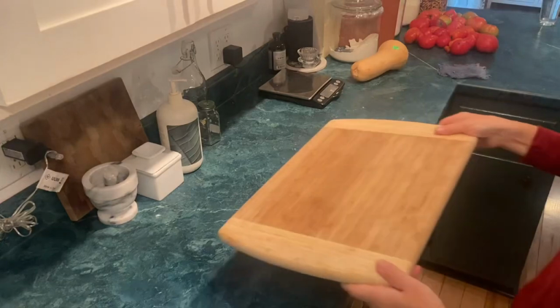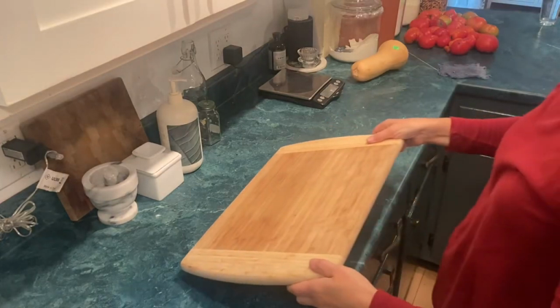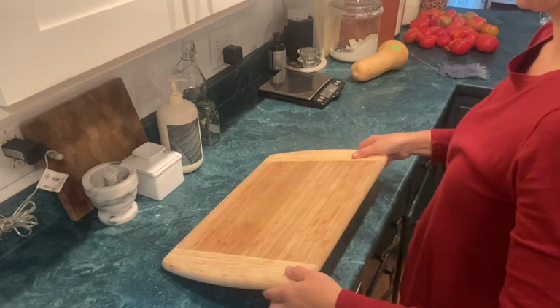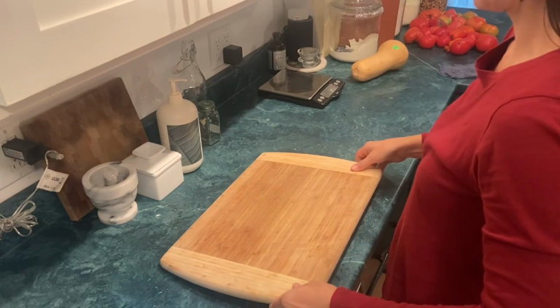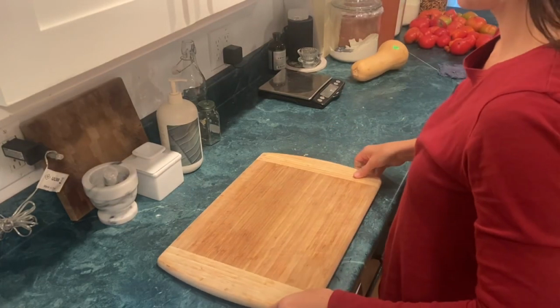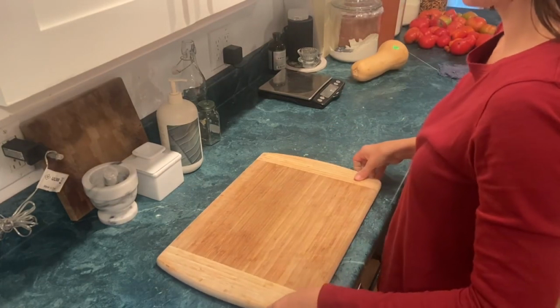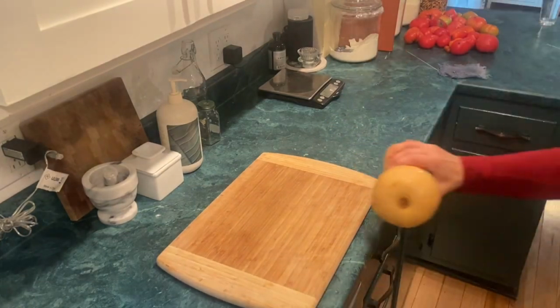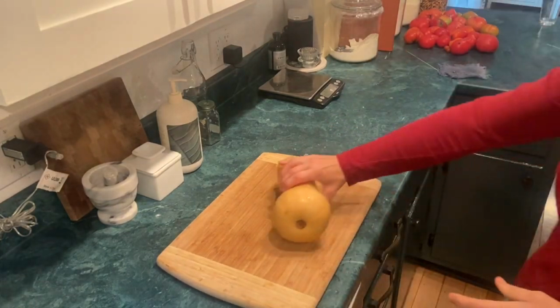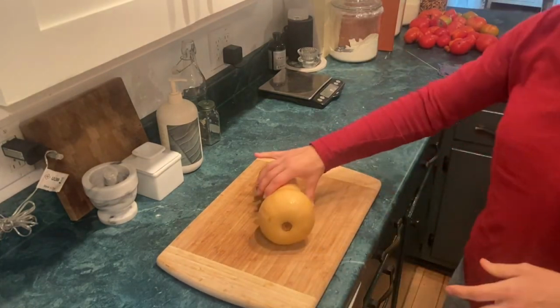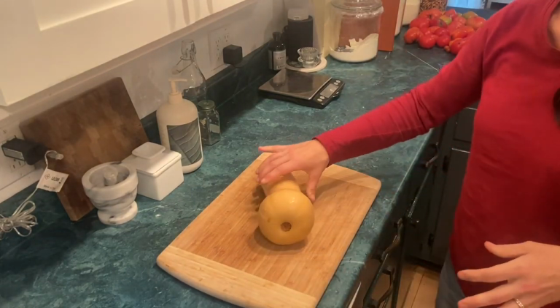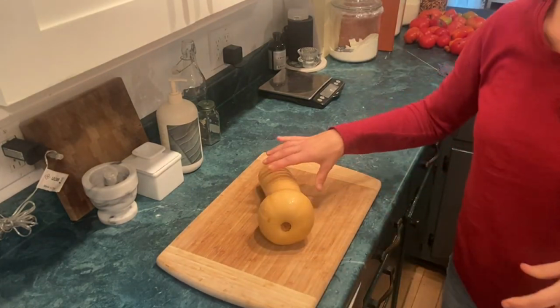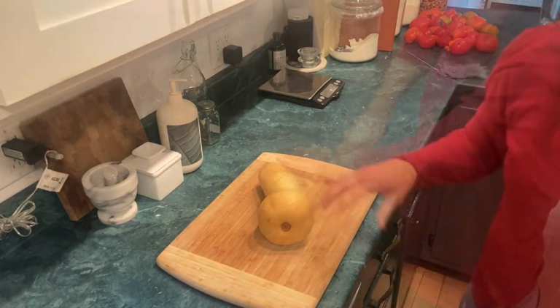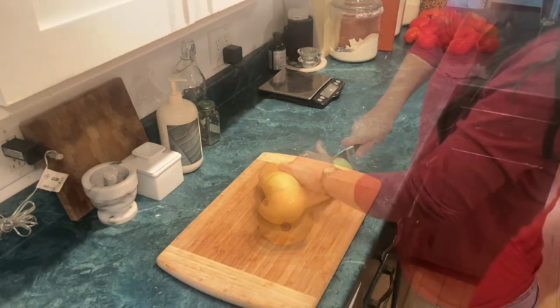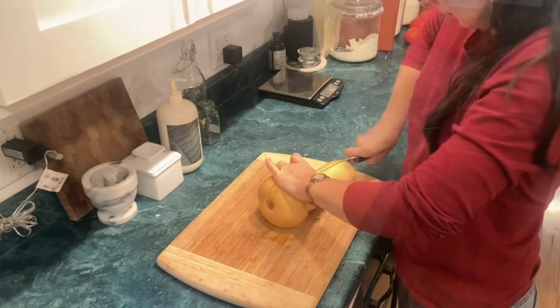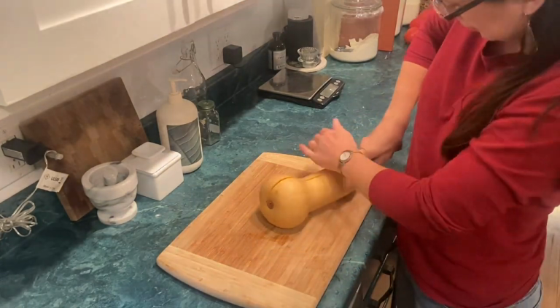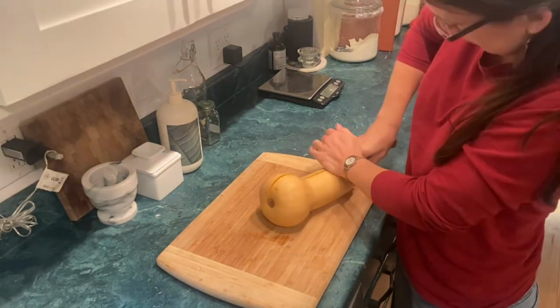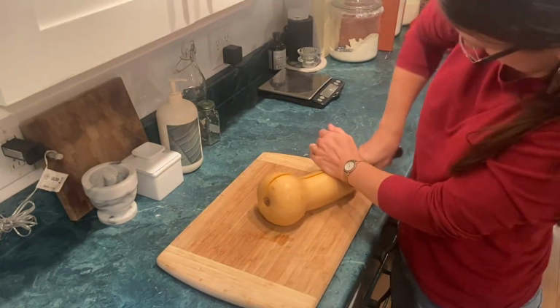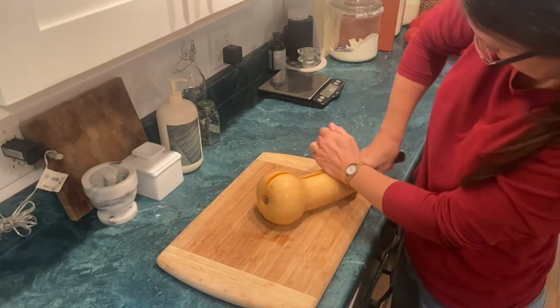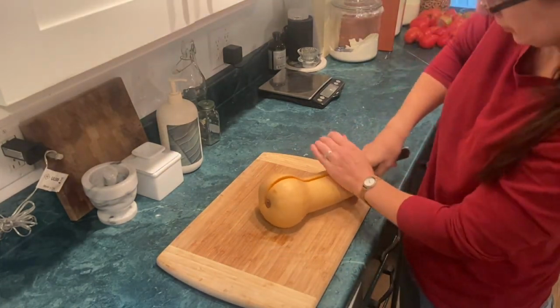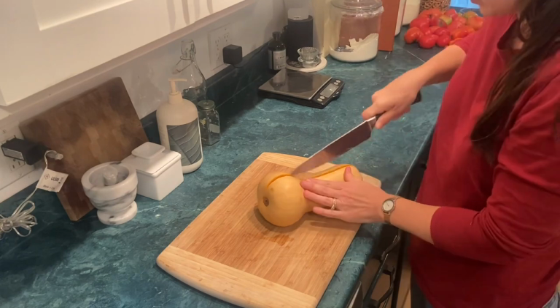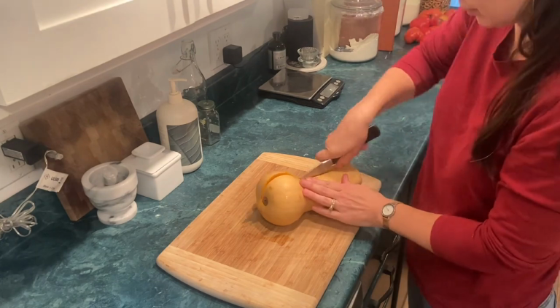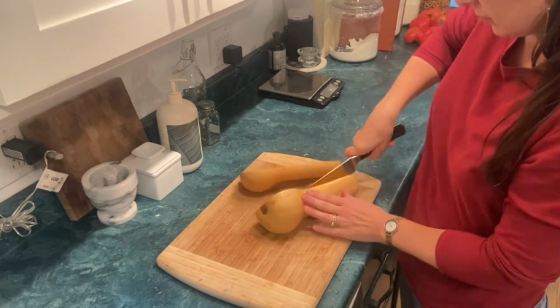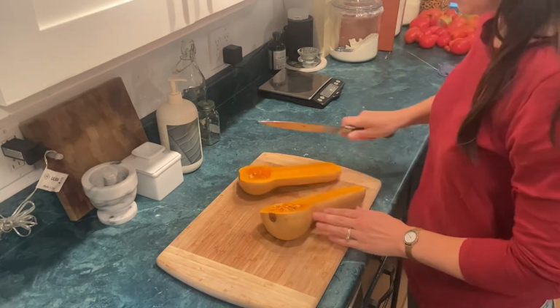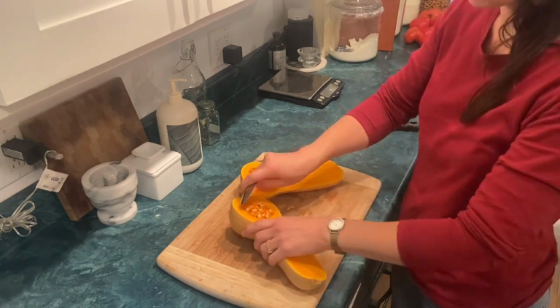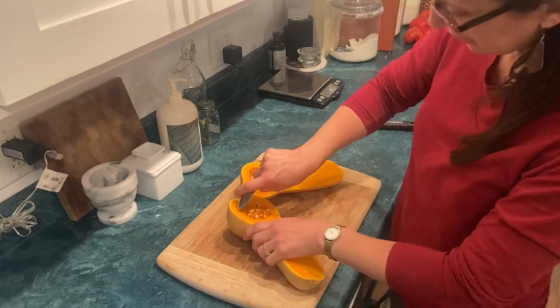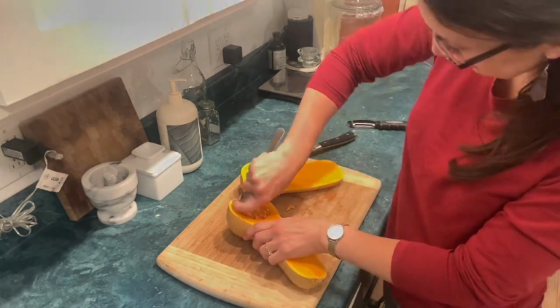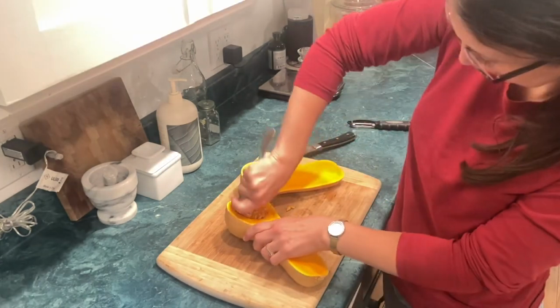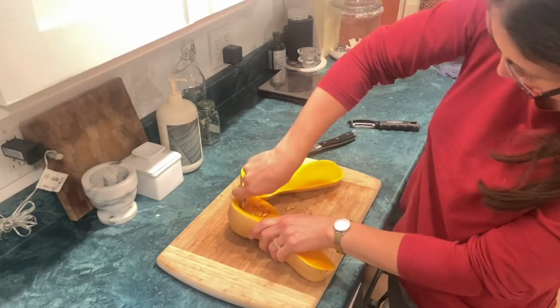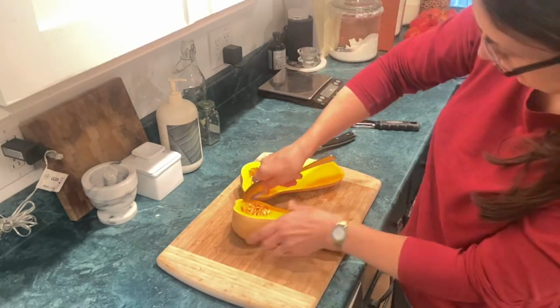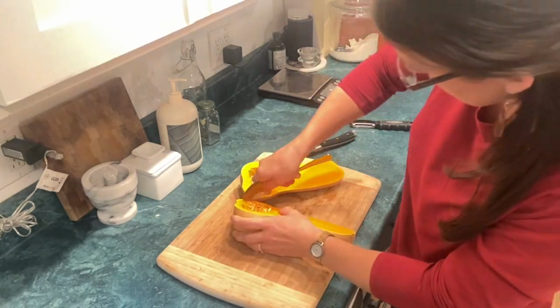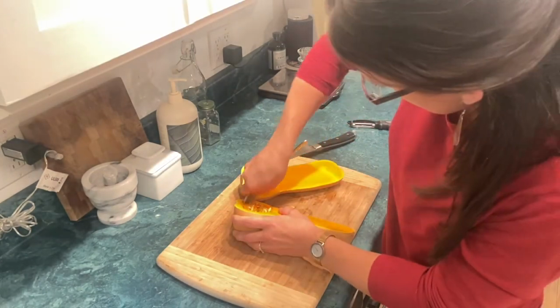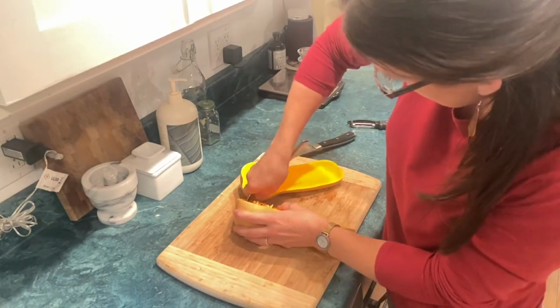Hi, my name is Chandra and today I am making some creamy squash pasta. It's all made in one pot.